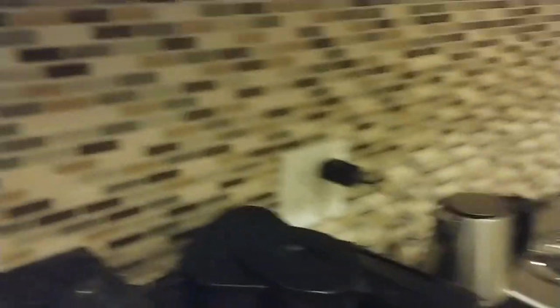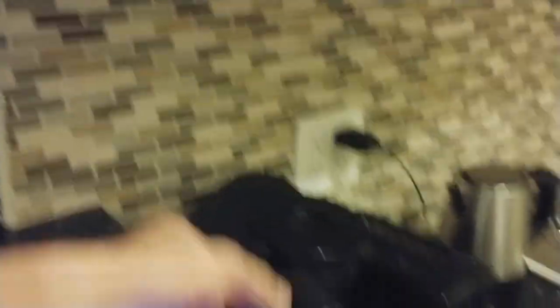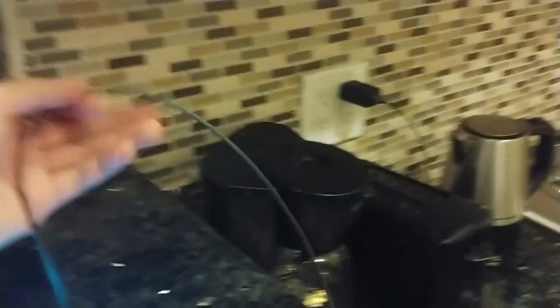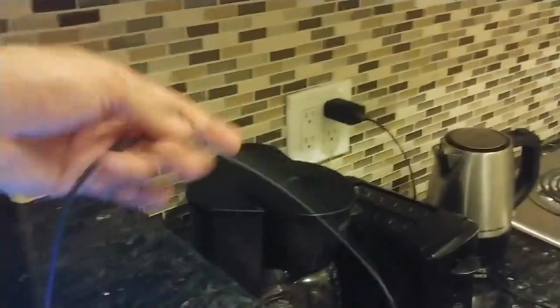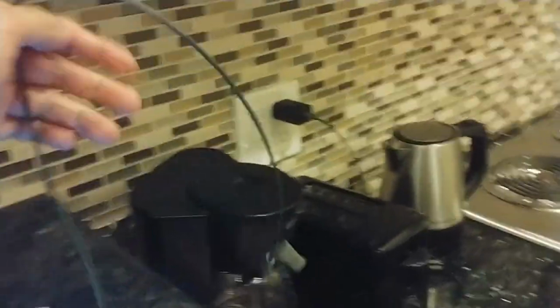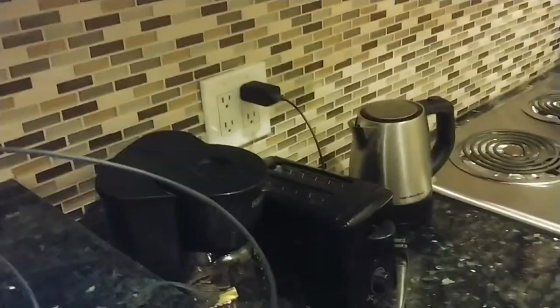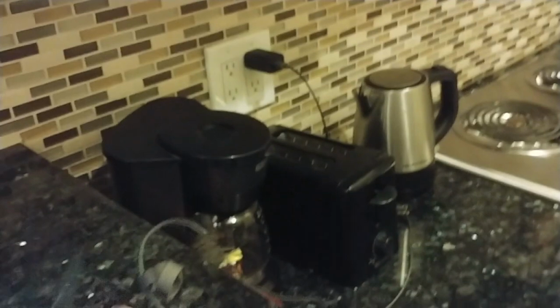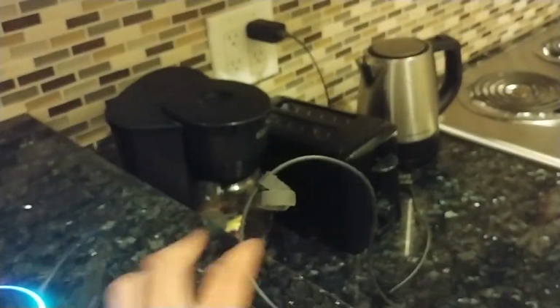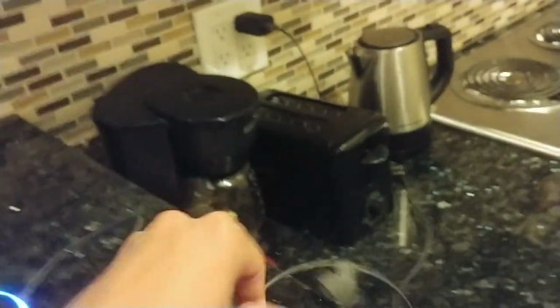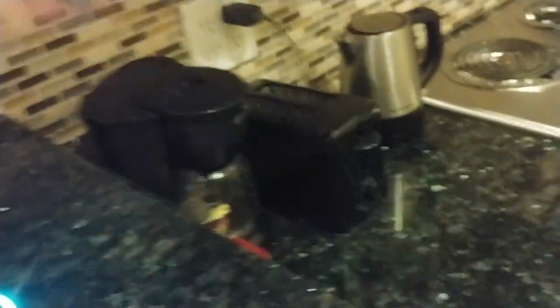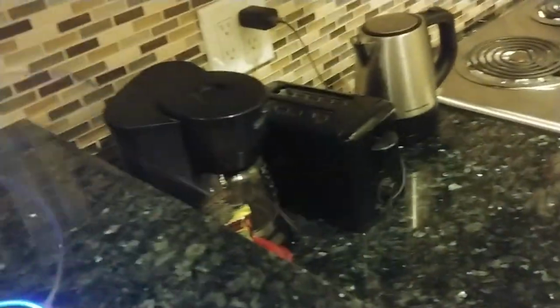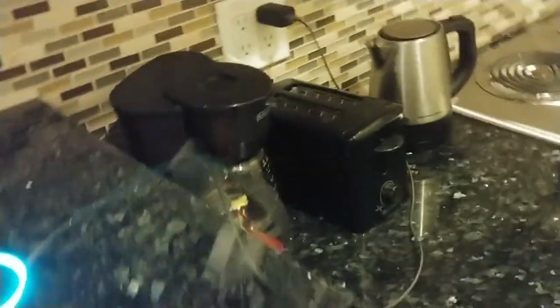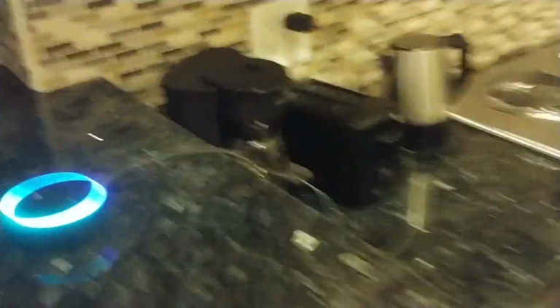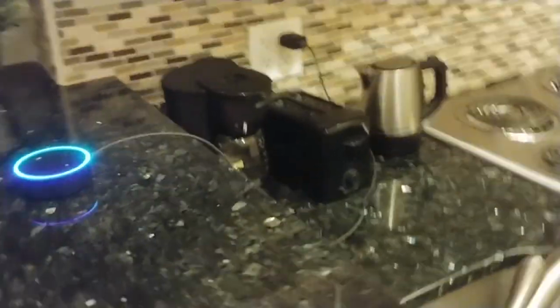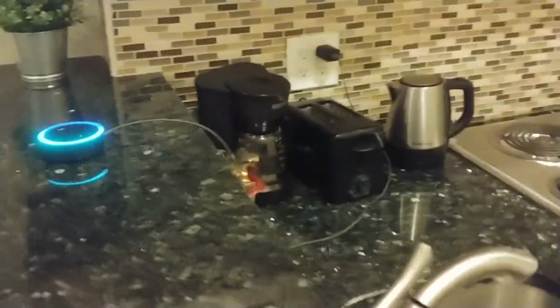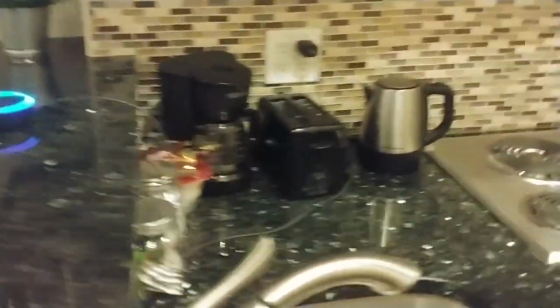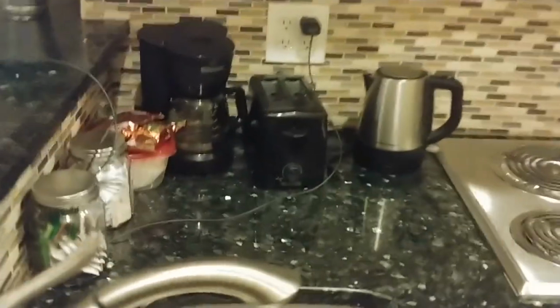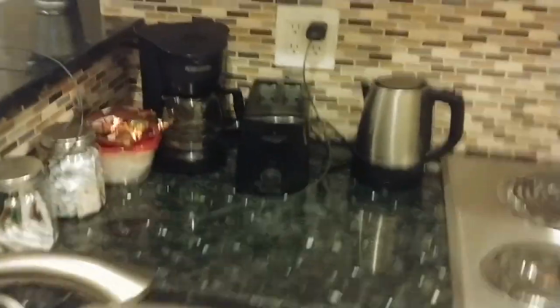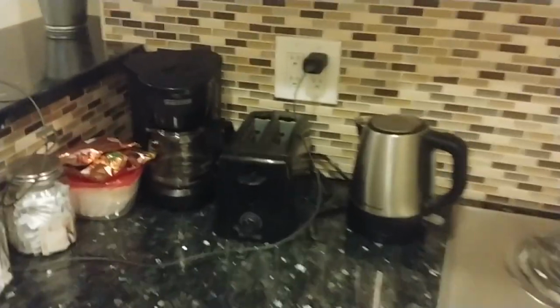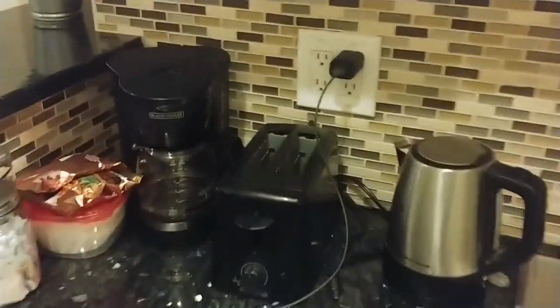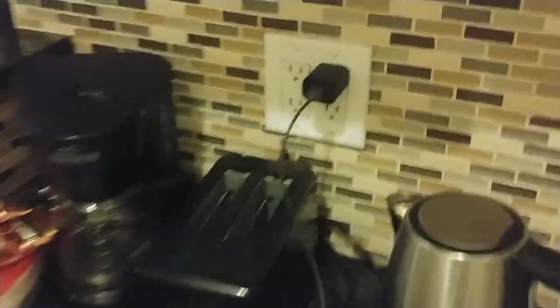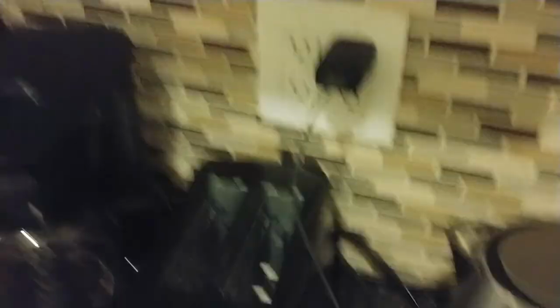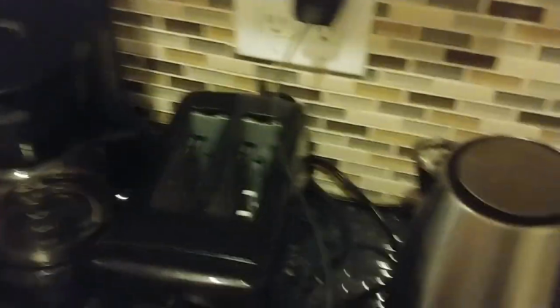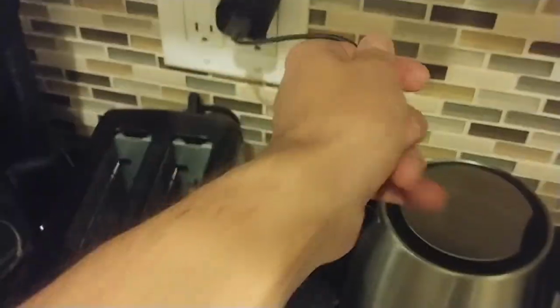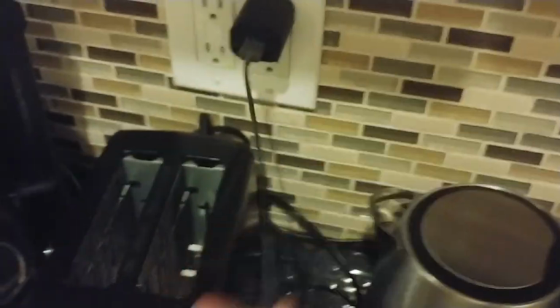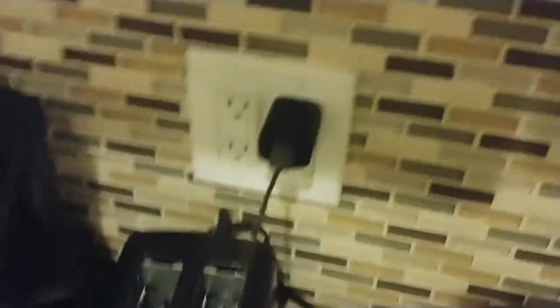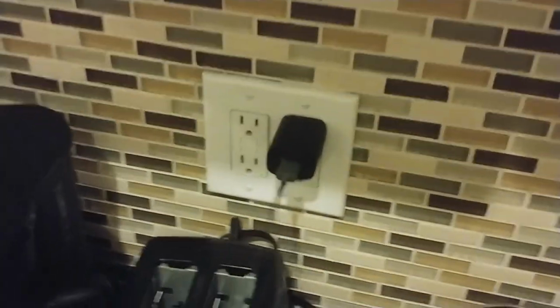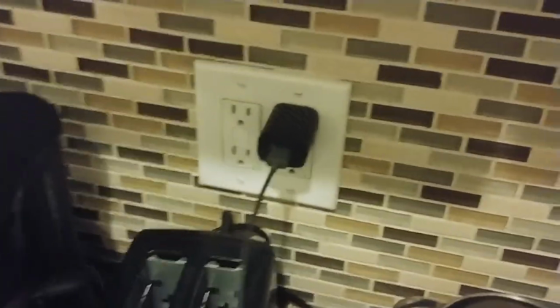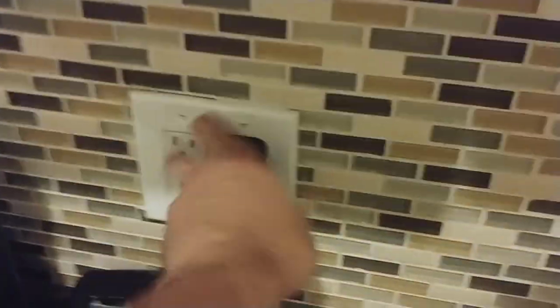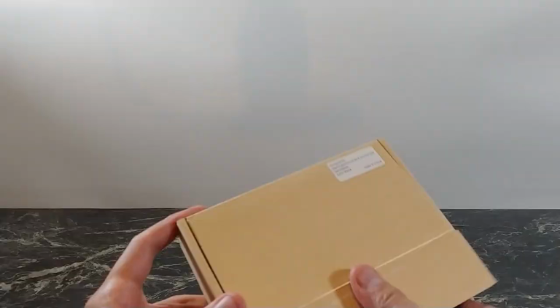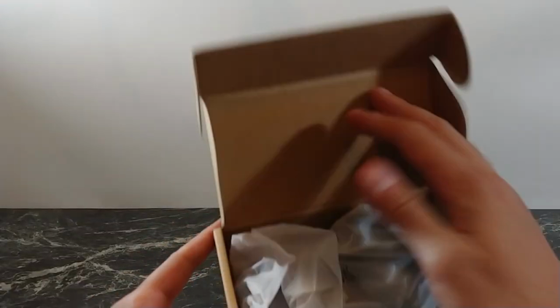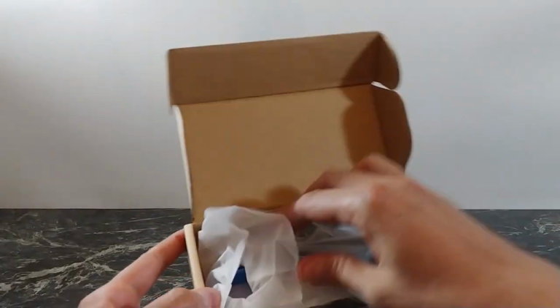So you have your Echo Dot sitting on the table, maybe in your kitchen, maybe on your living room table. You just have all these wires, you keep hitting the wires, it's just annoying. Well, this little accessory will change all of that, and it's a $10 accessory on Amazon.